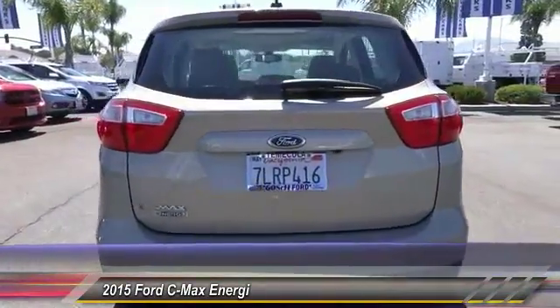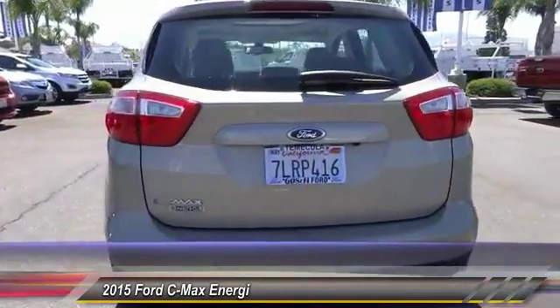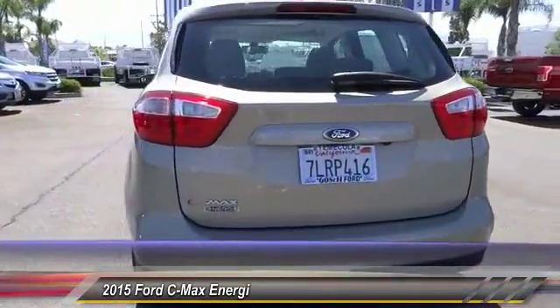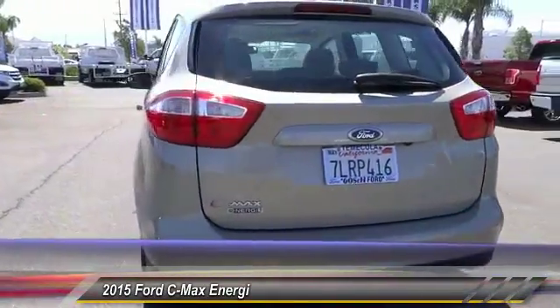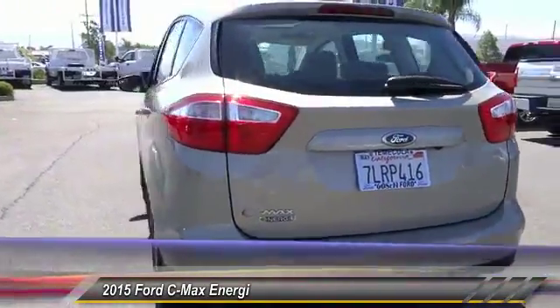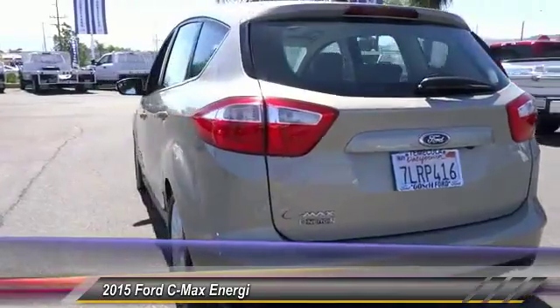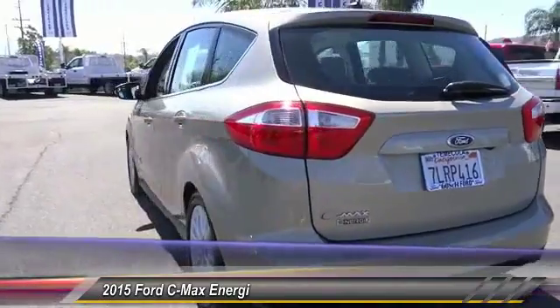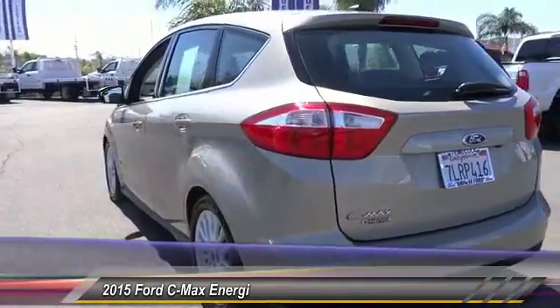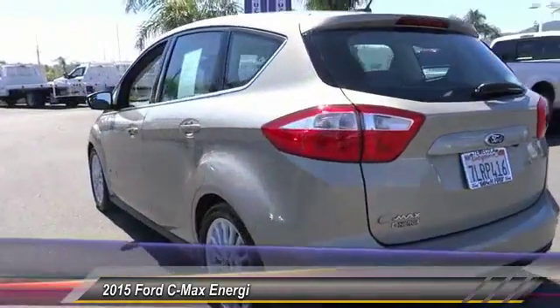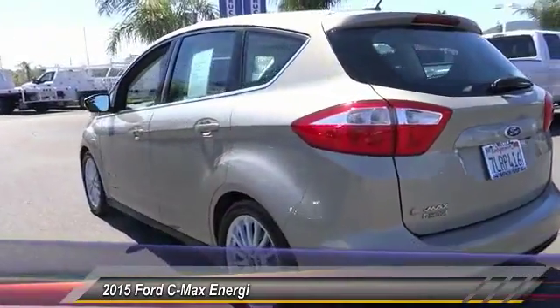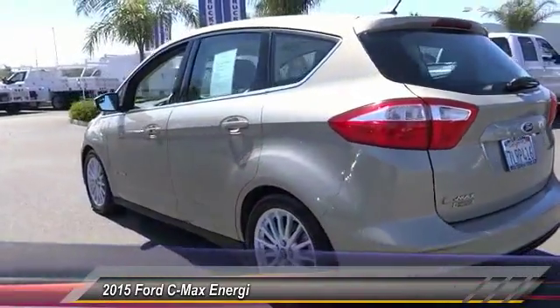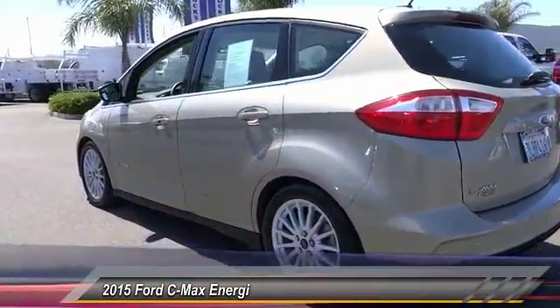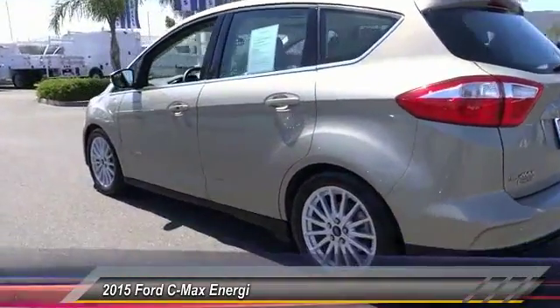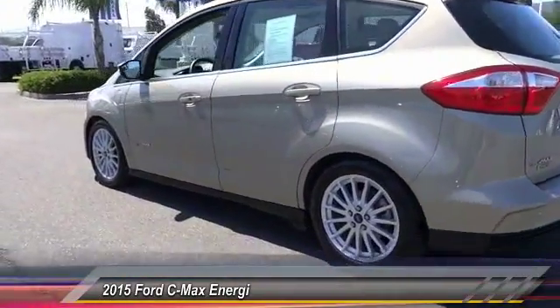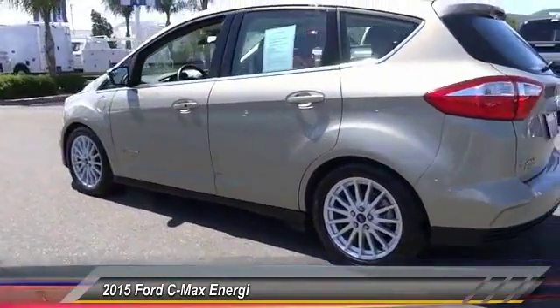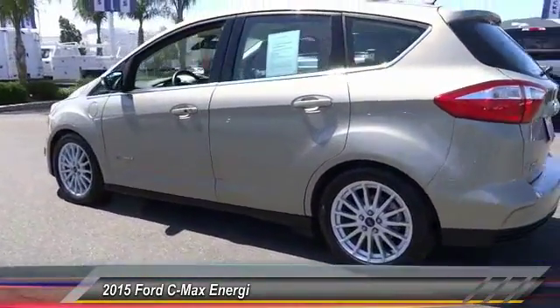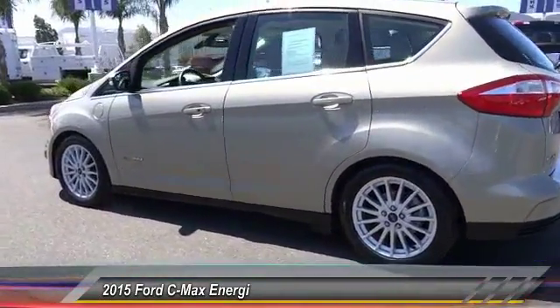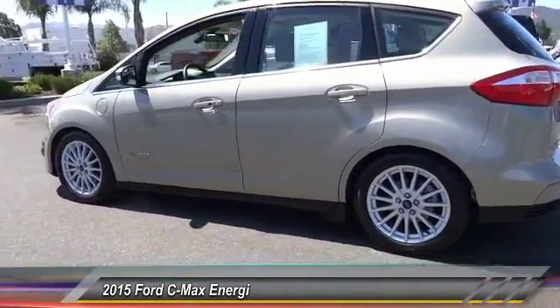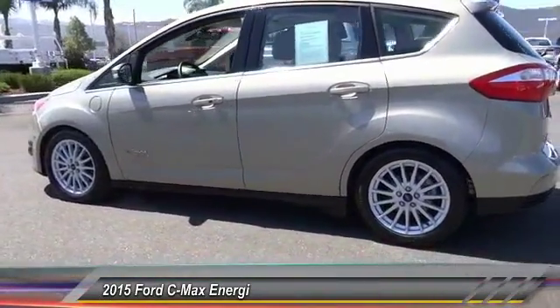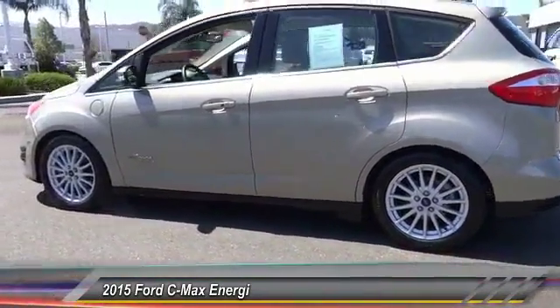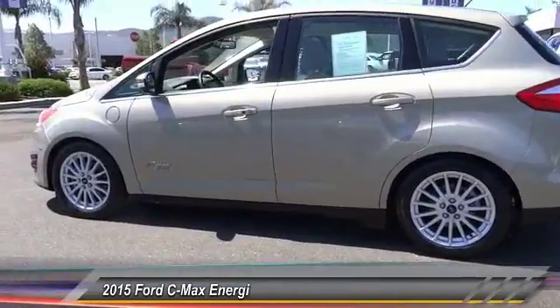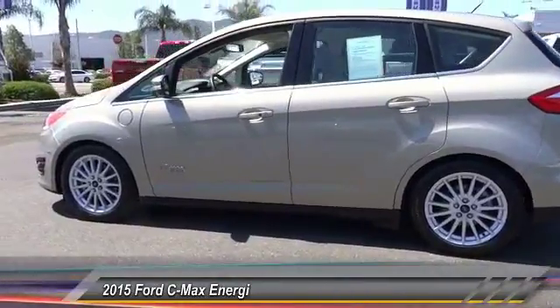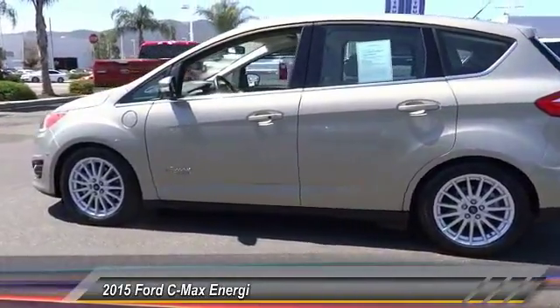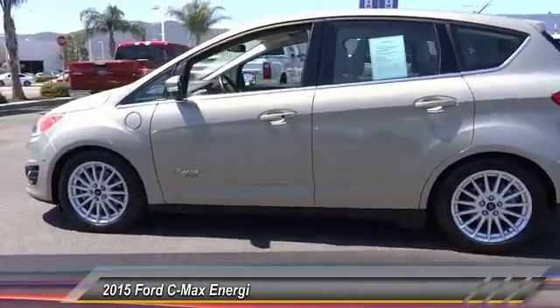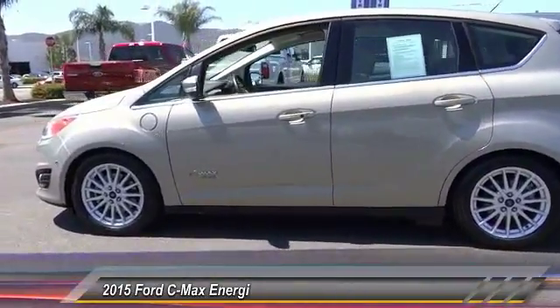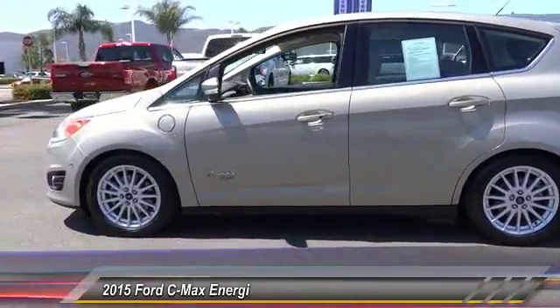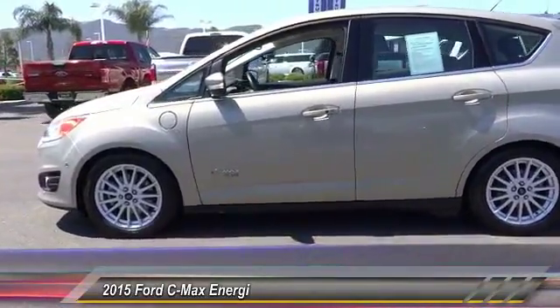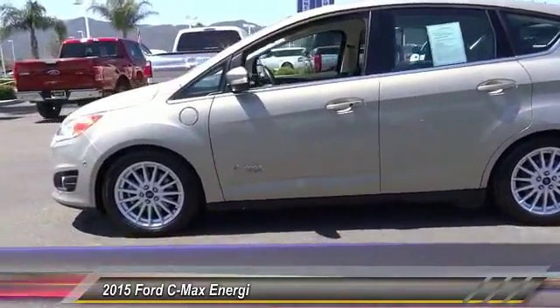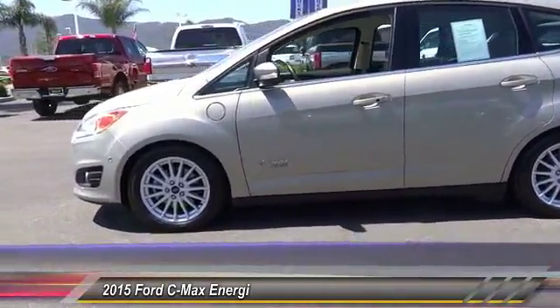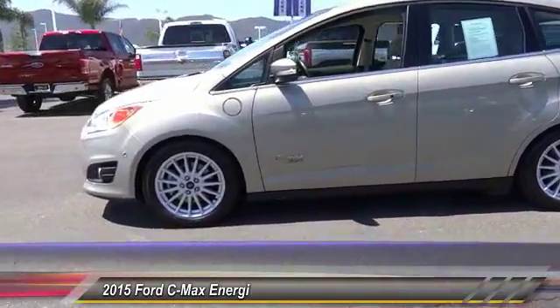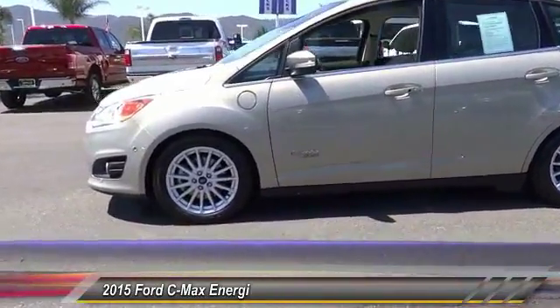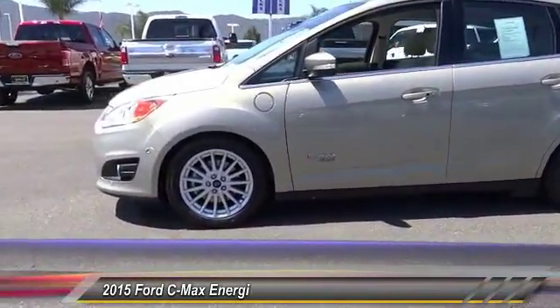This vehicle has less than 15,000 miles. Here are some of this vehicle's great options: heated seats, traction control, fog lamps, and security system.